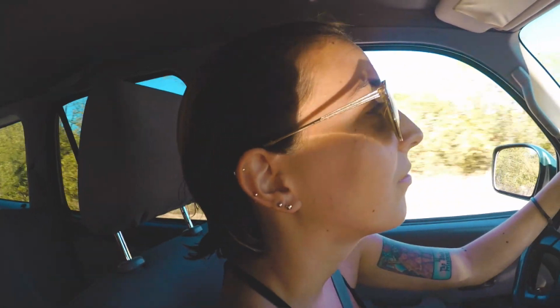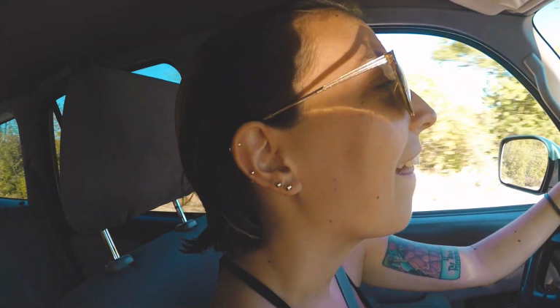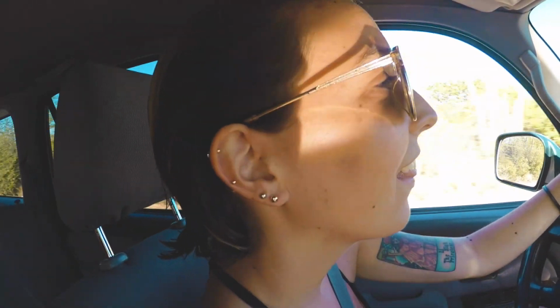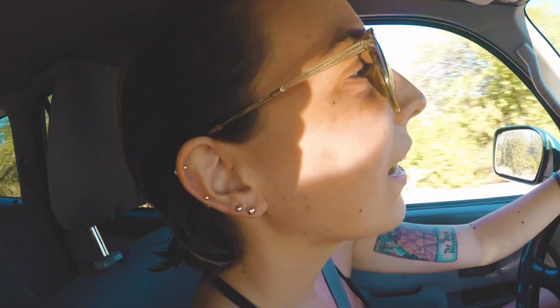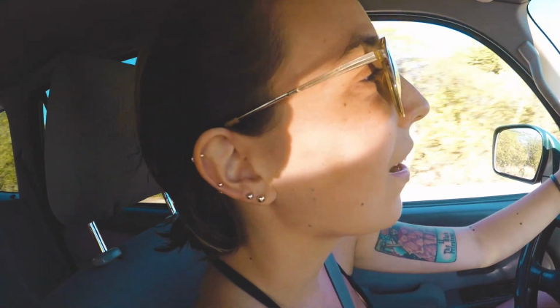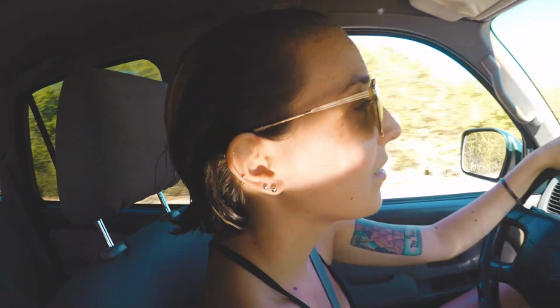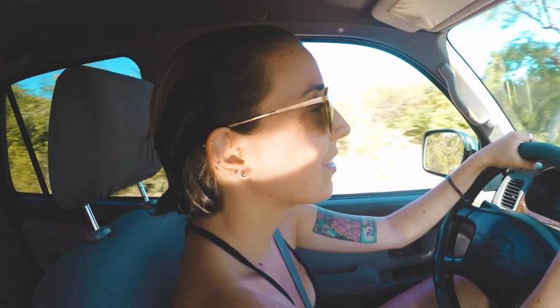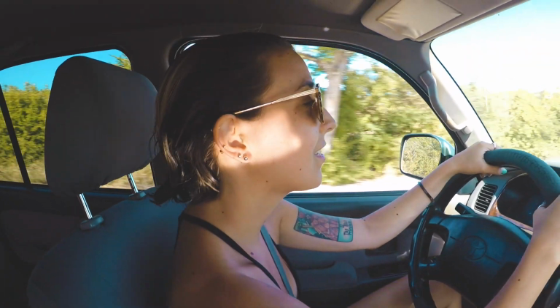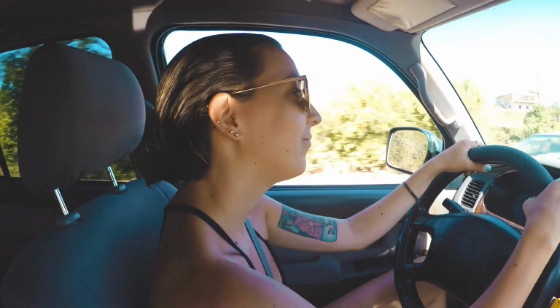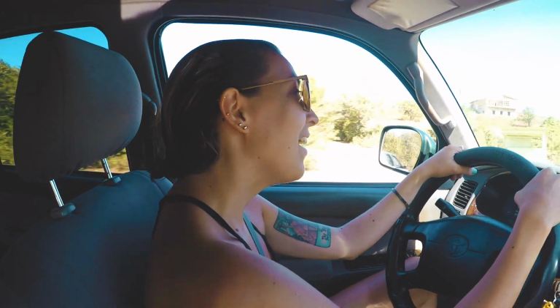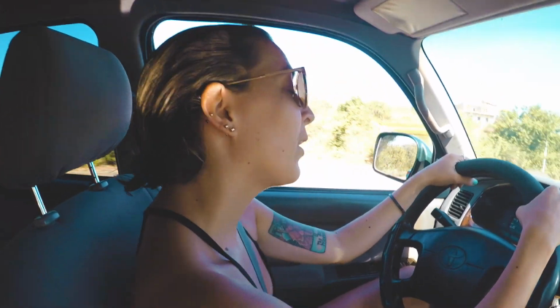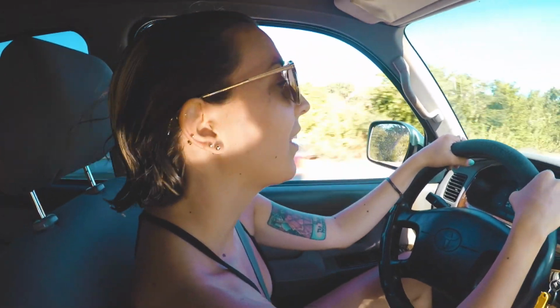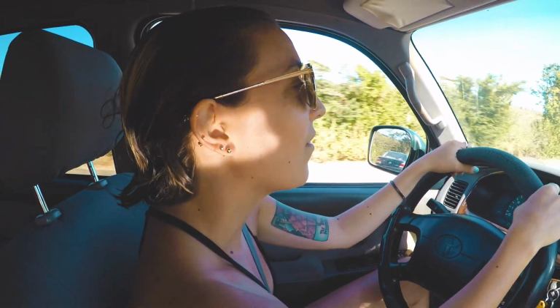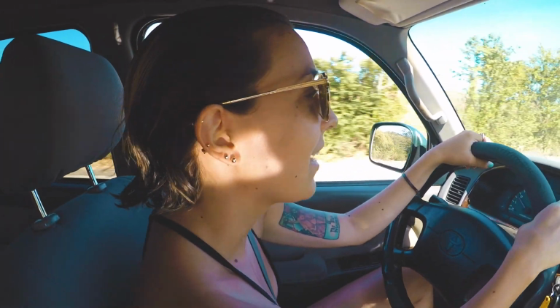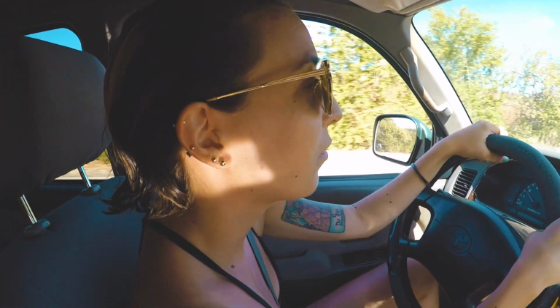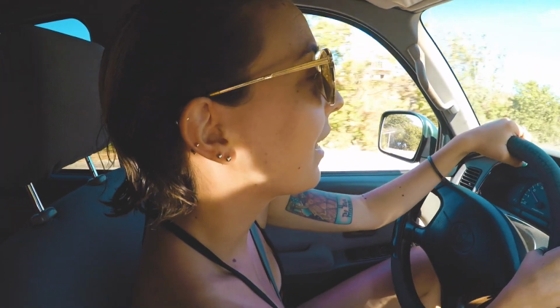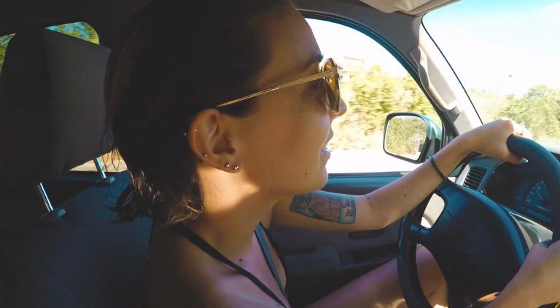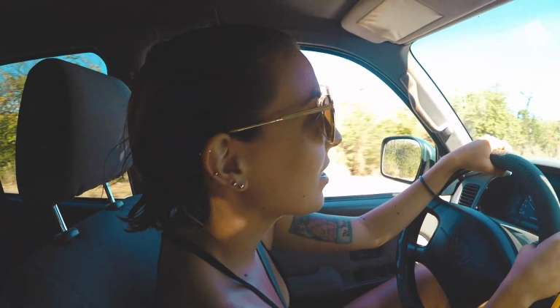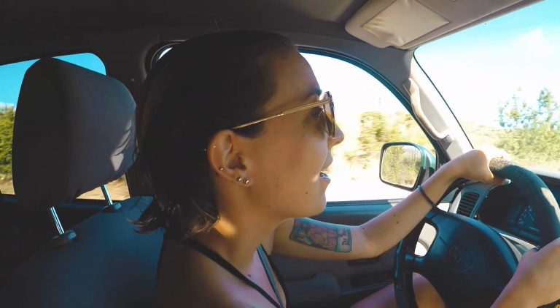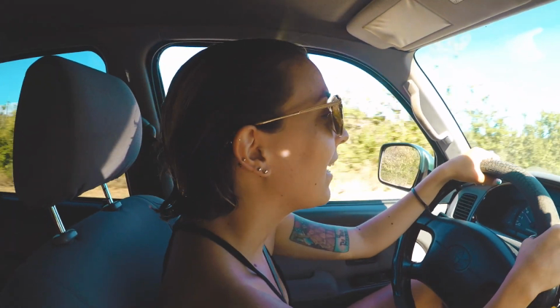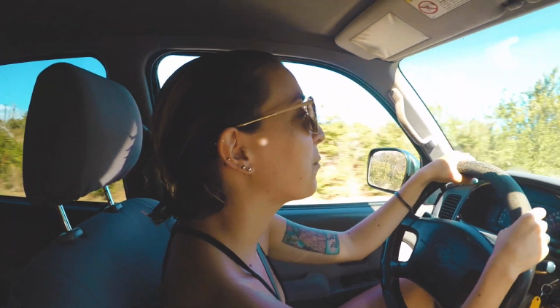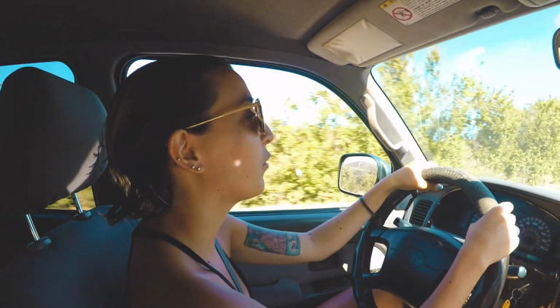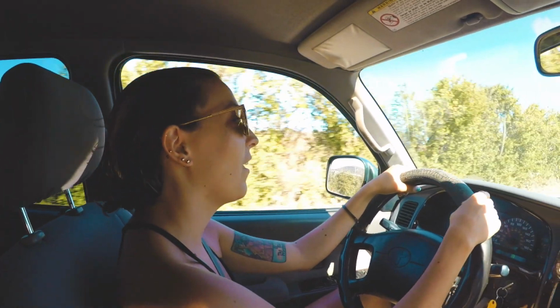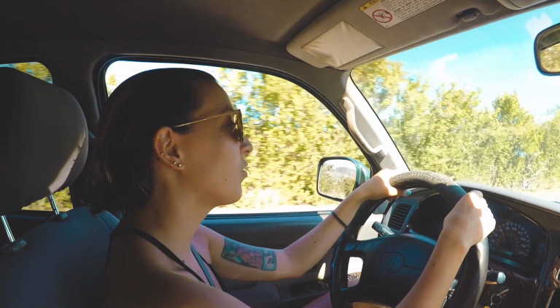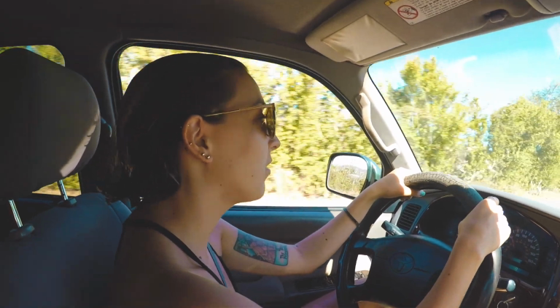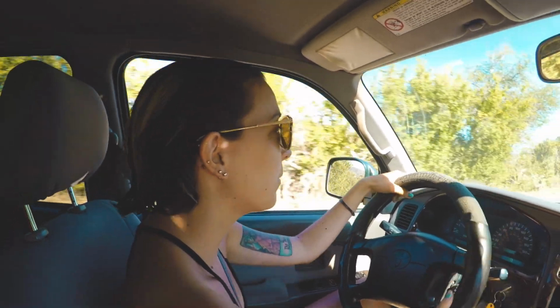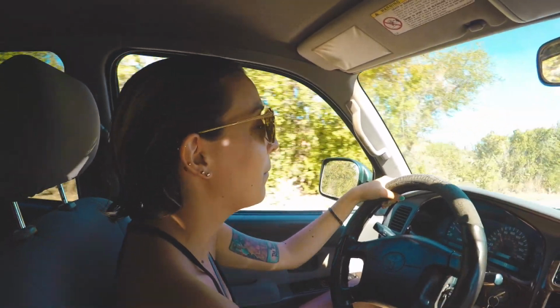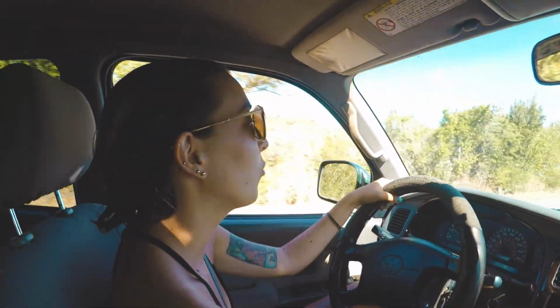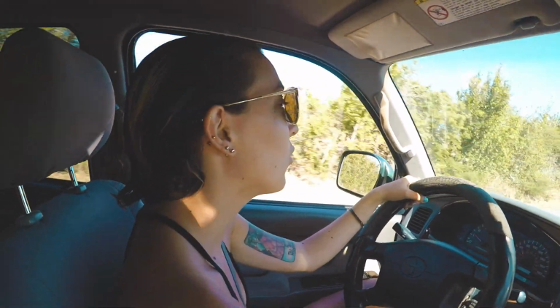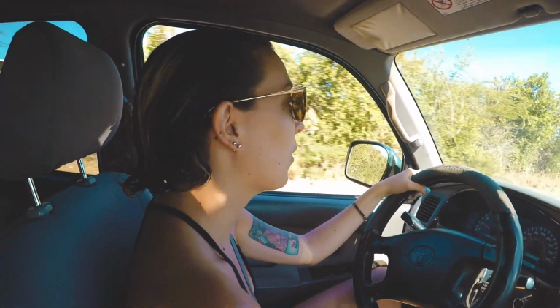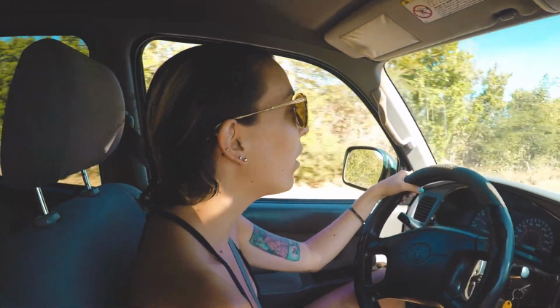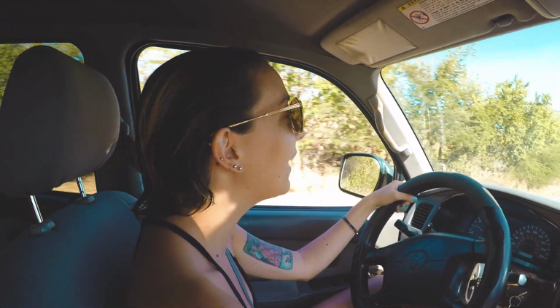I love island driving, it's the best. There's nothing like driving around an island — the landscapes are beautiful, there's not as many people on the road, and there's only like one lane.